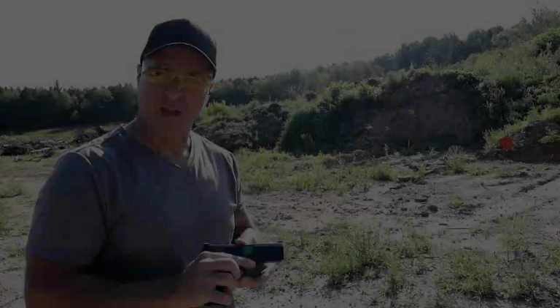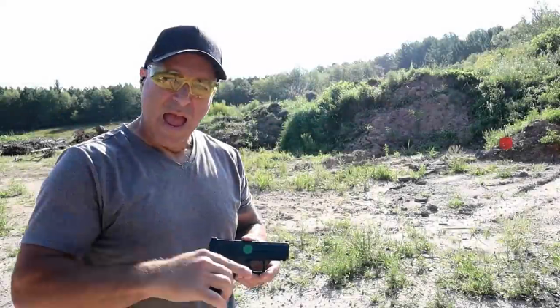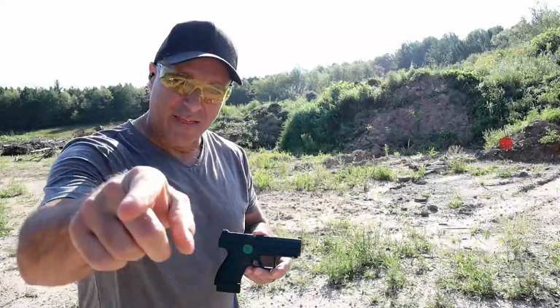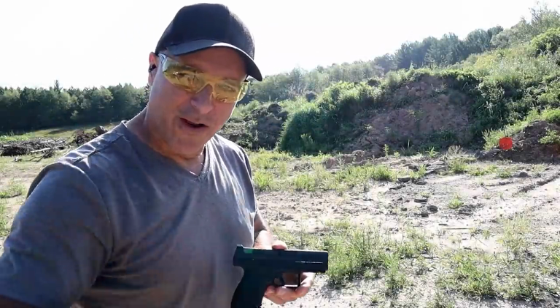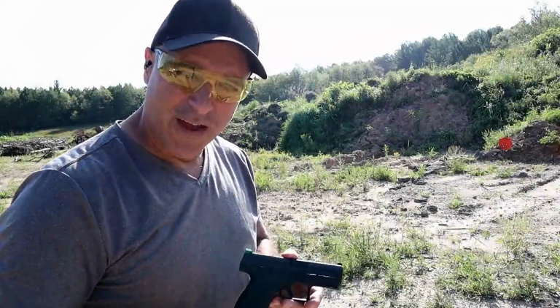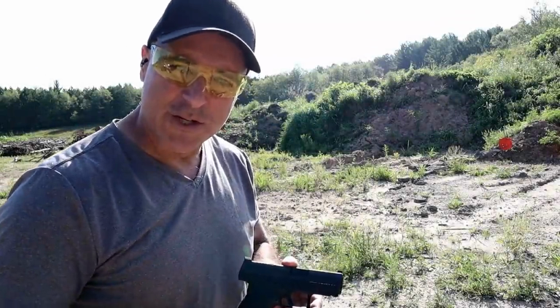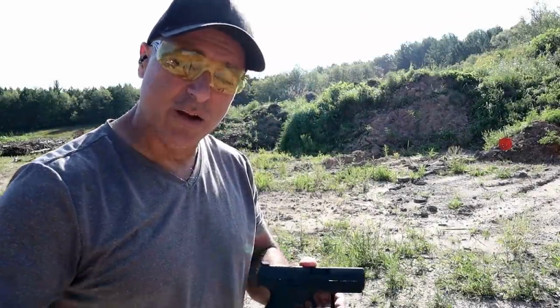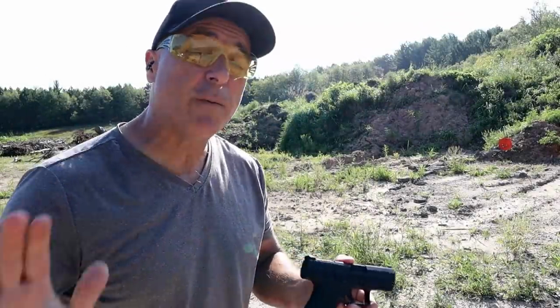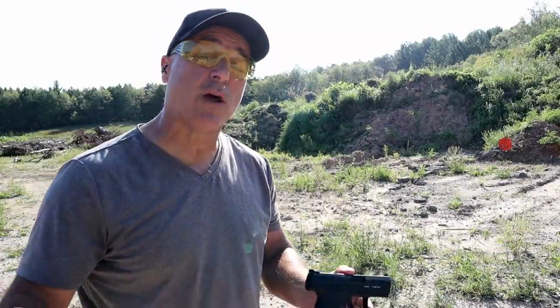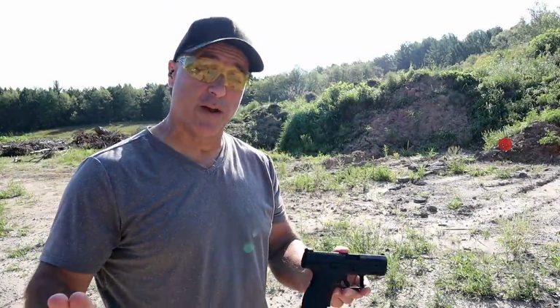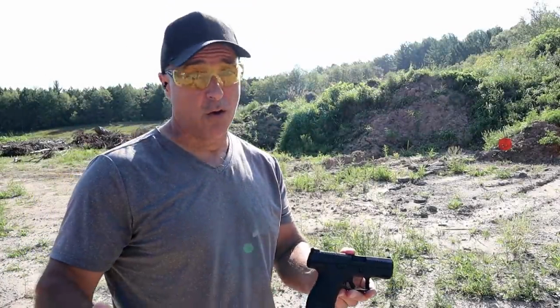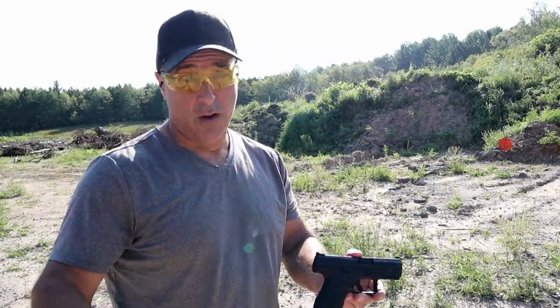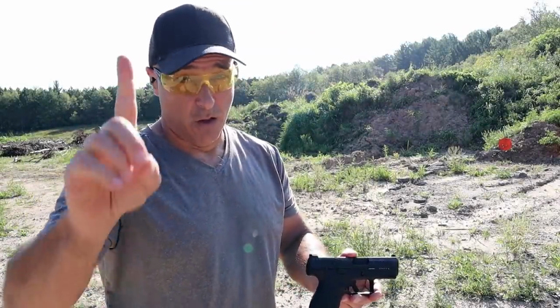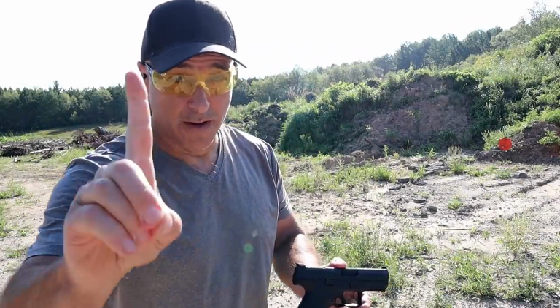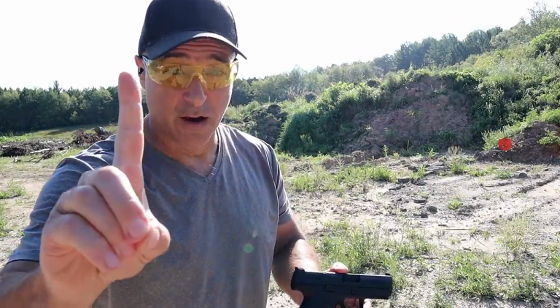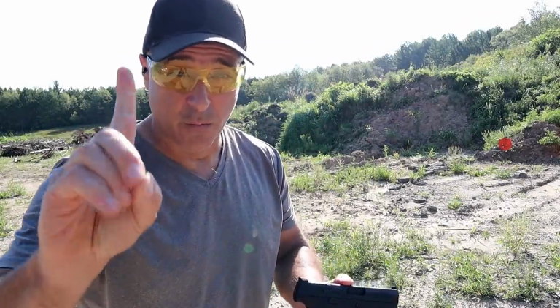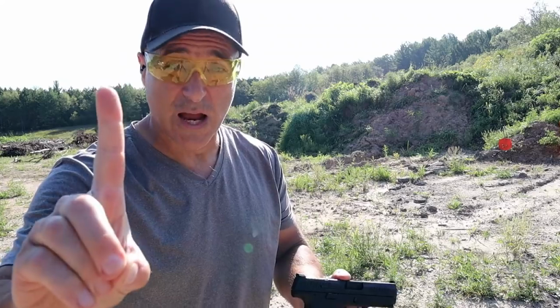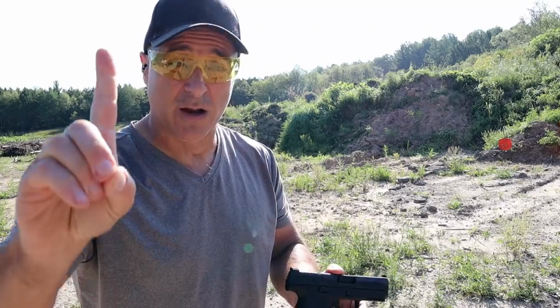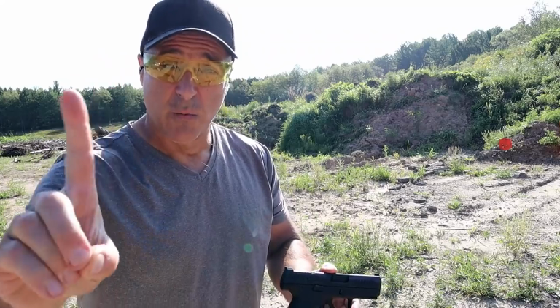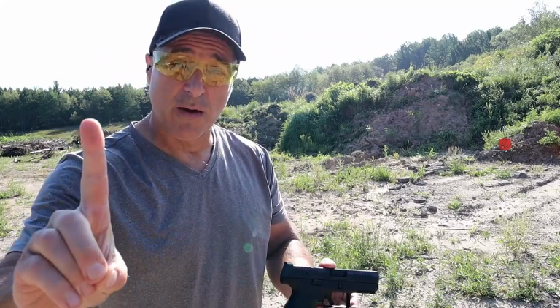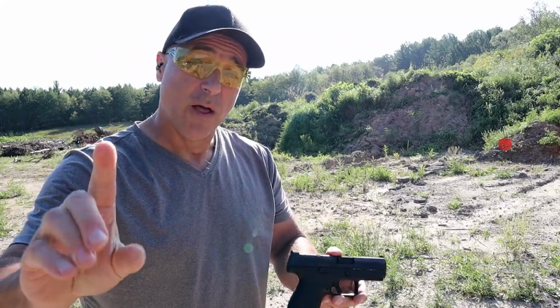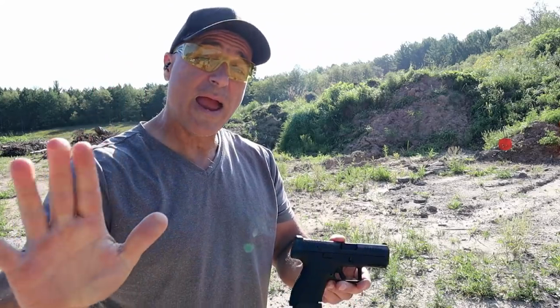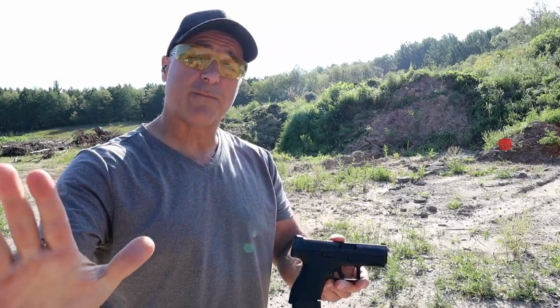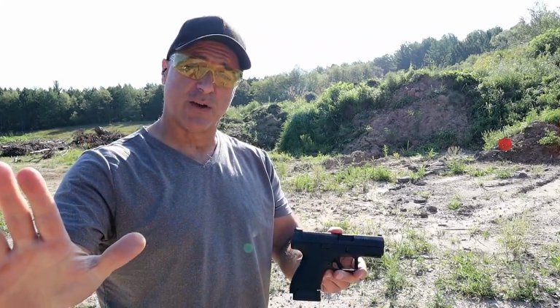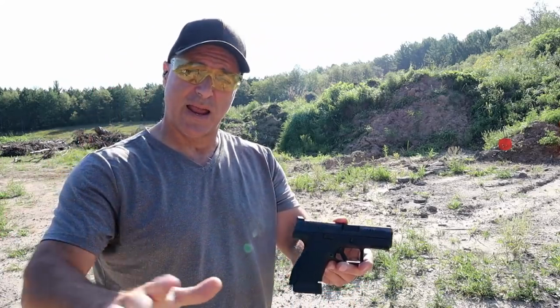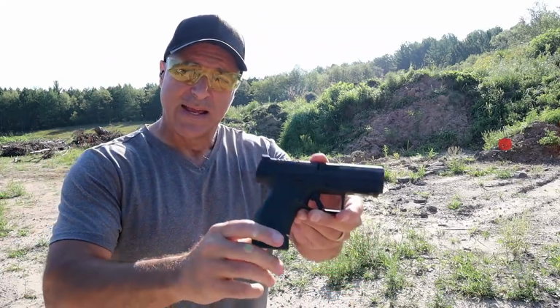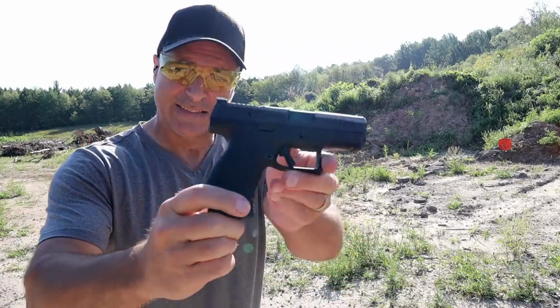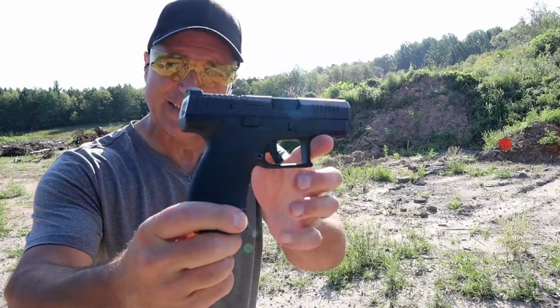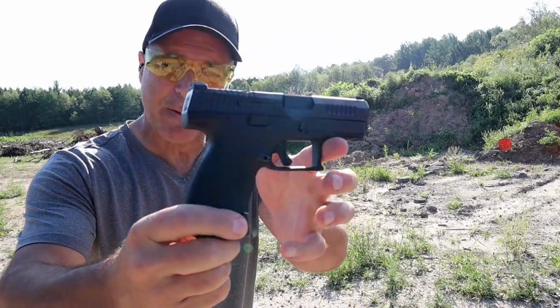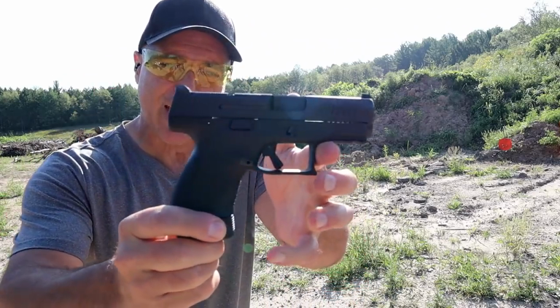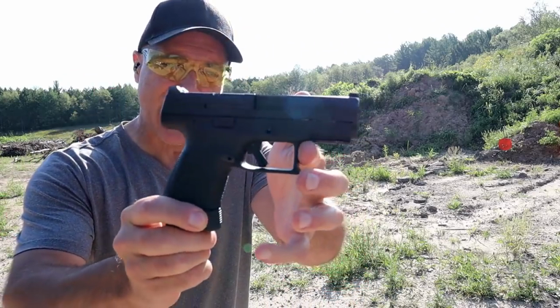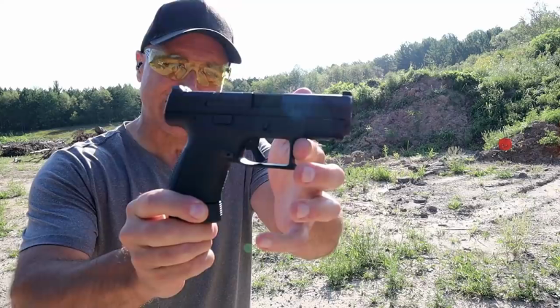Hey there friends, thanks for checking in and welcome to another video called One Handgun, One Shotgun, and One Rifle. The handgun I'm featuring today is the CZ P10S.